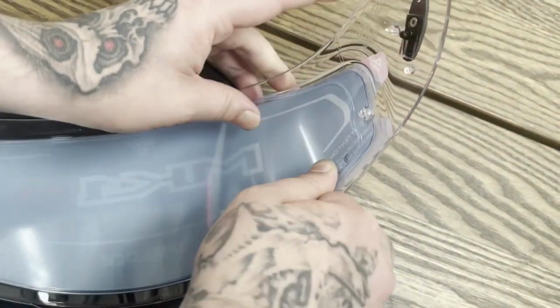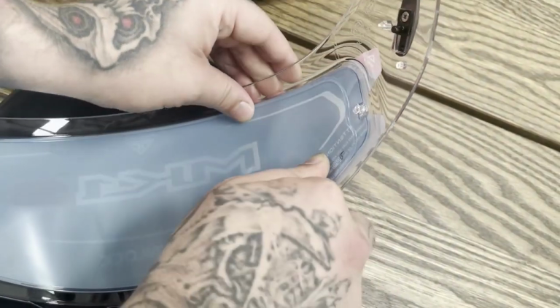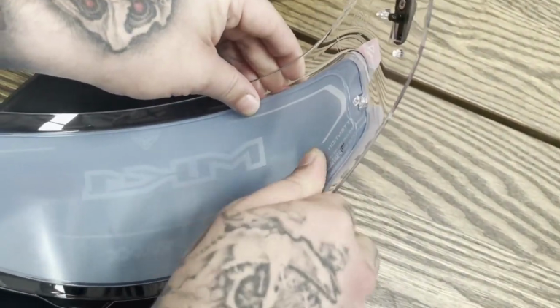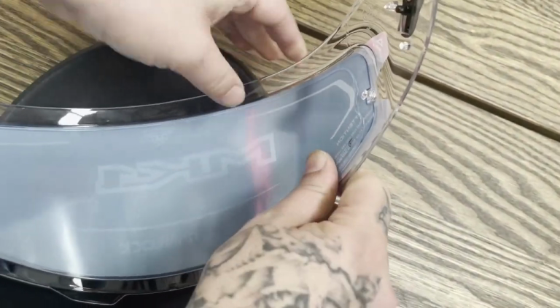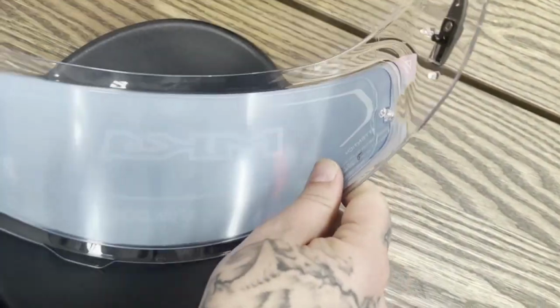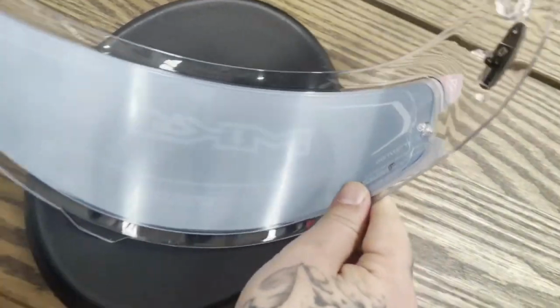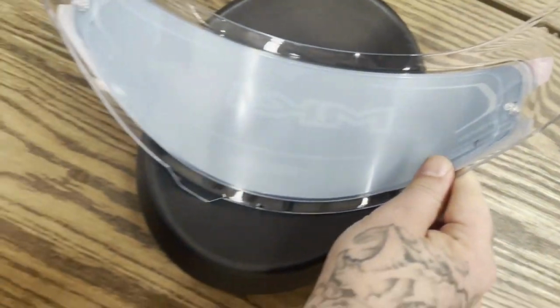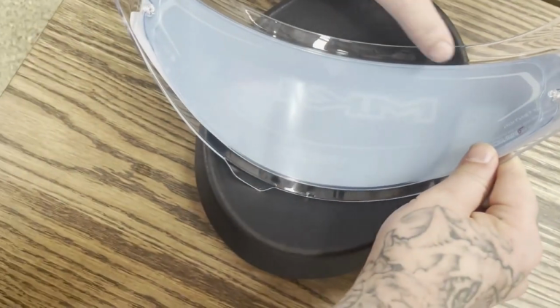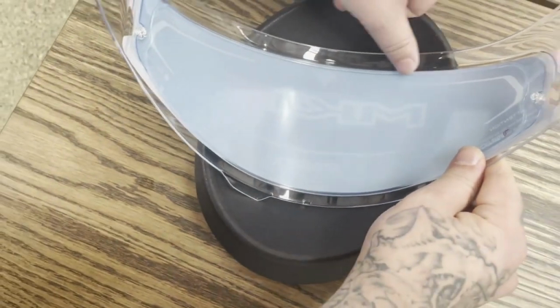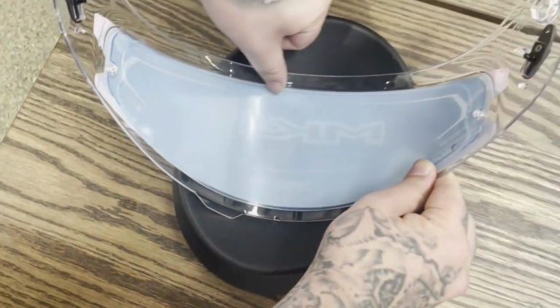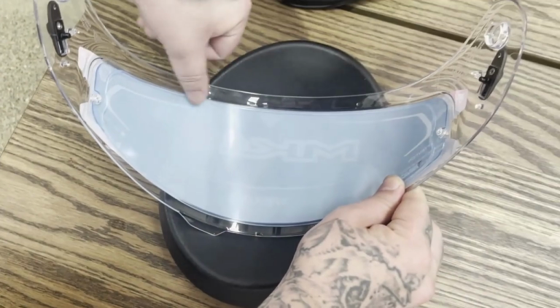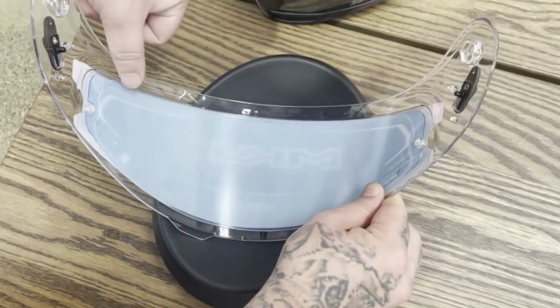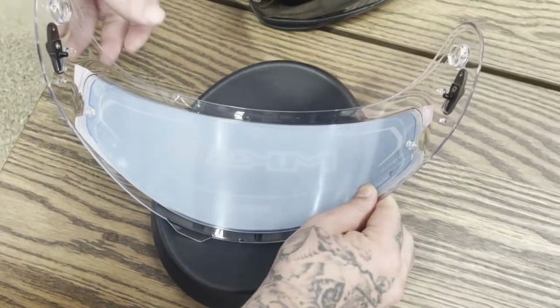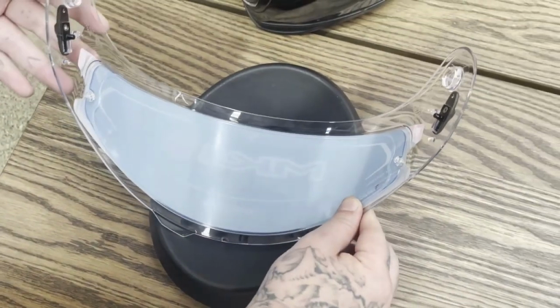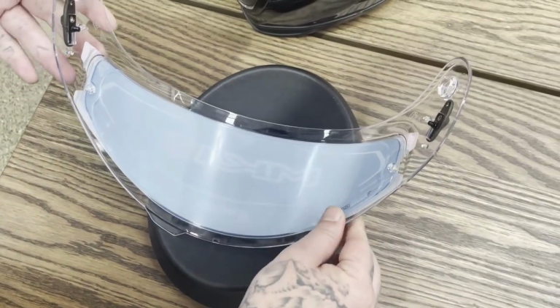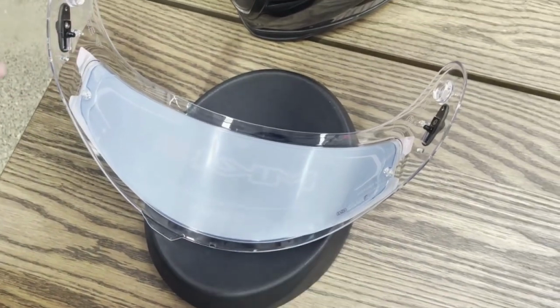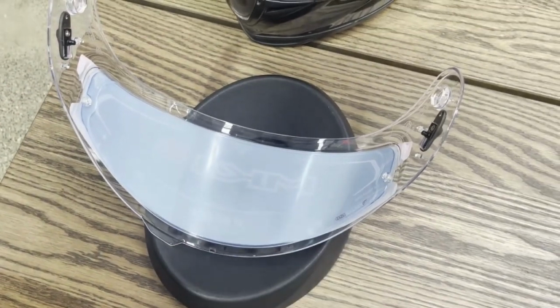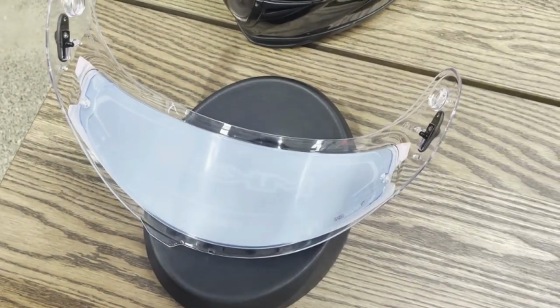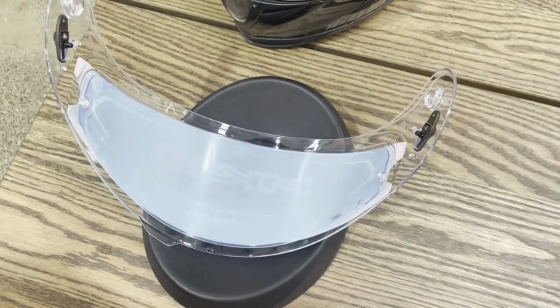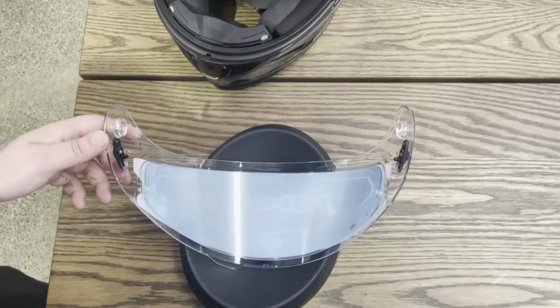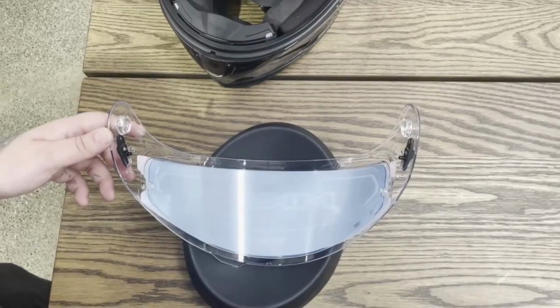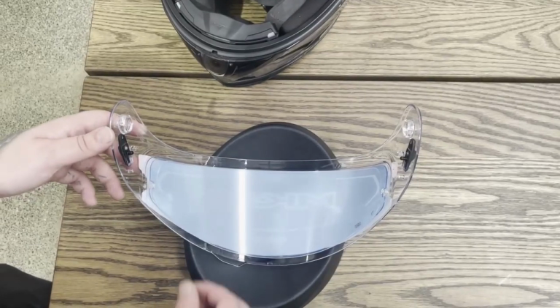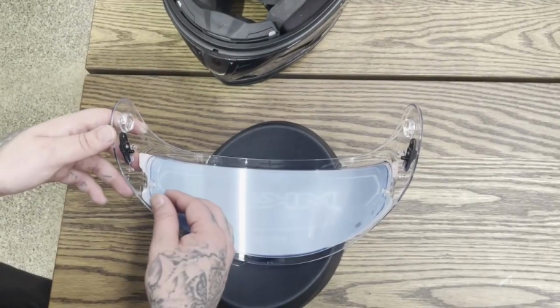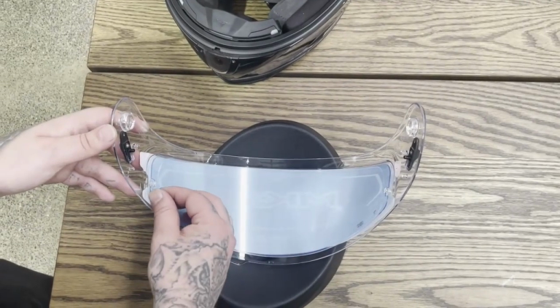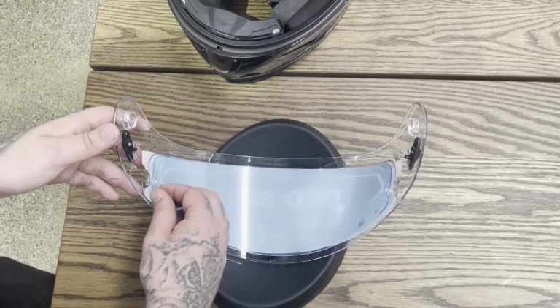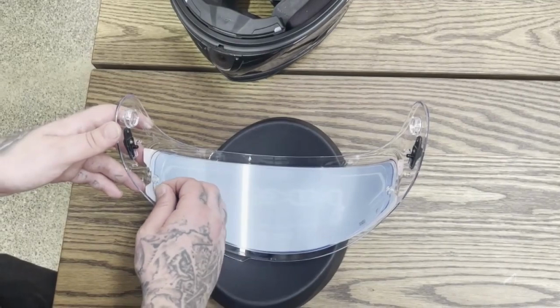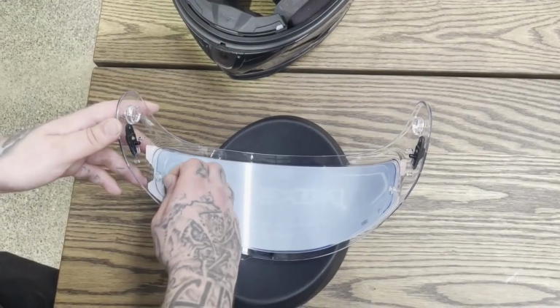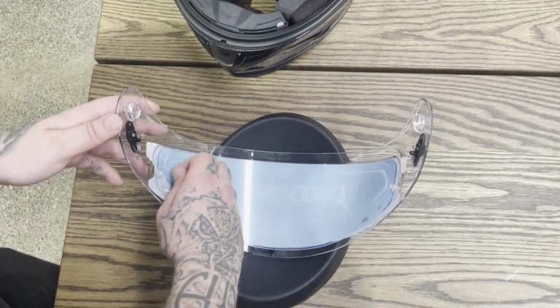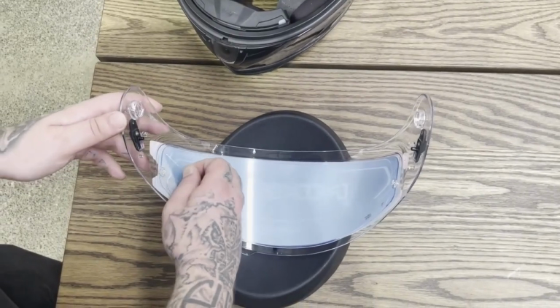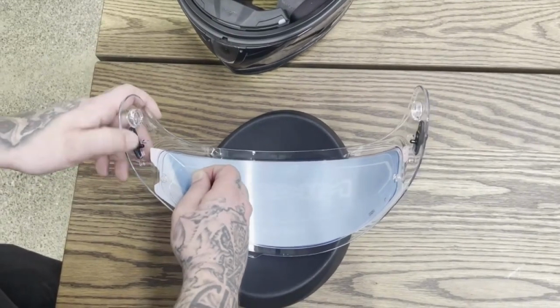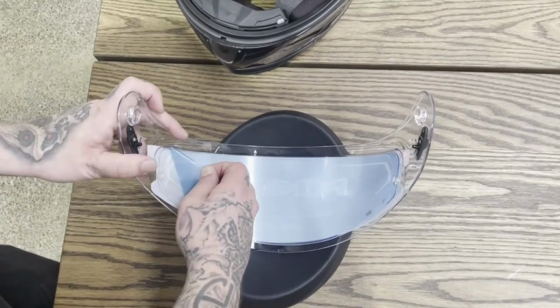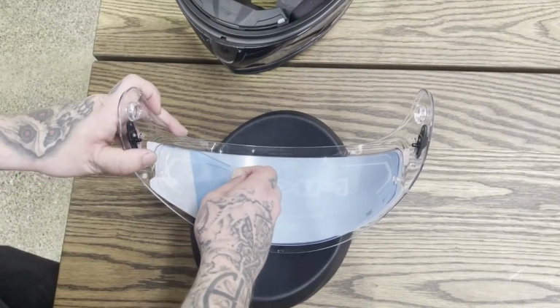Ensure that the Pinlock insert is flush with the inside of the visor. From one corner of the Pinlock, gently peel the blue film from the entire visor.